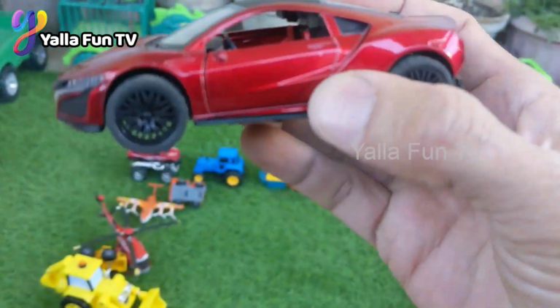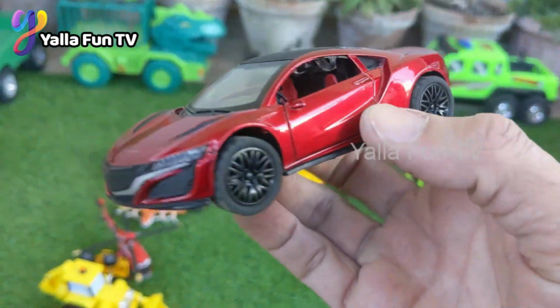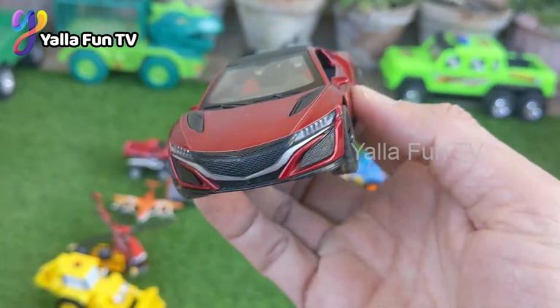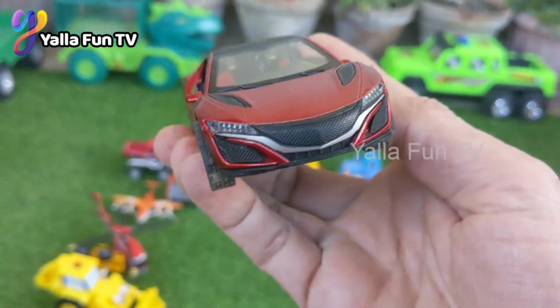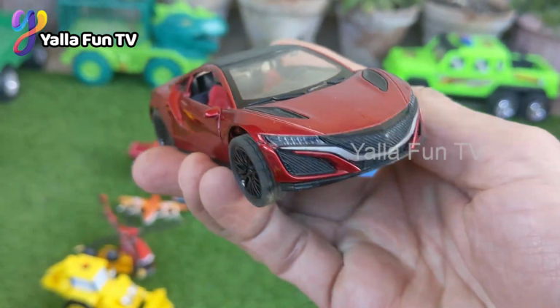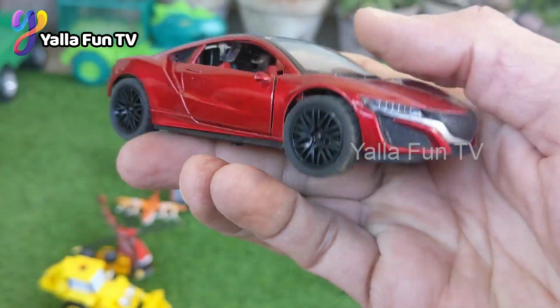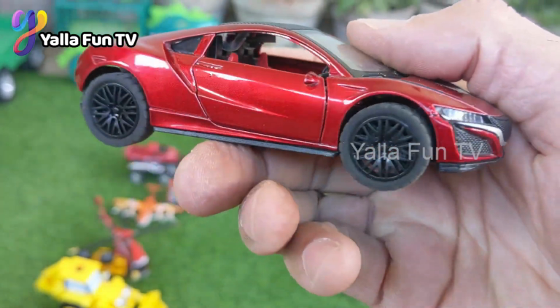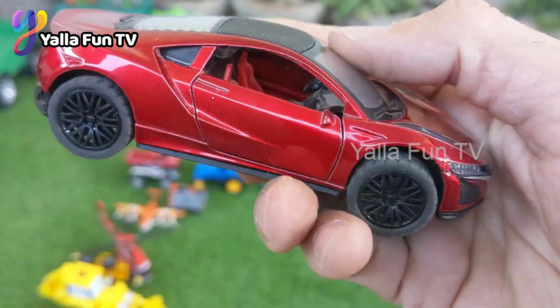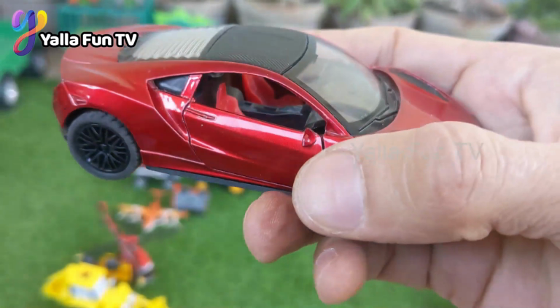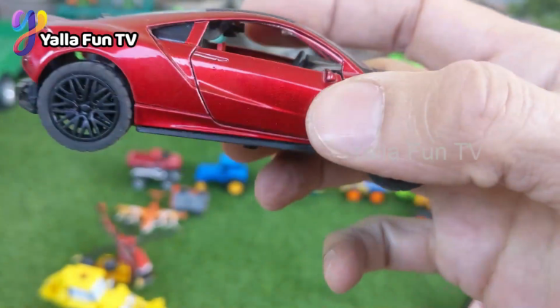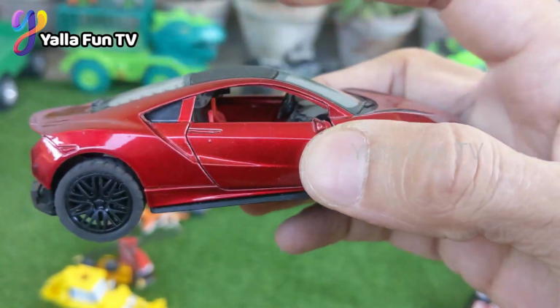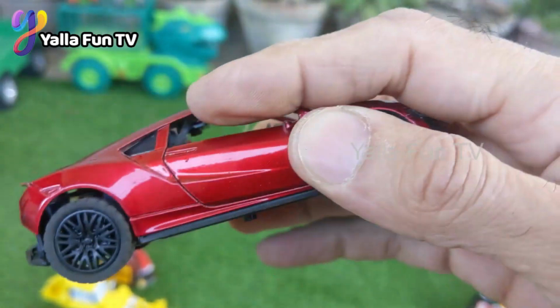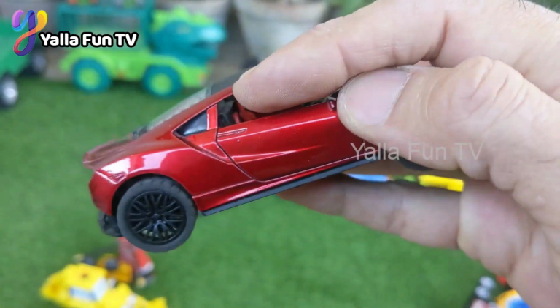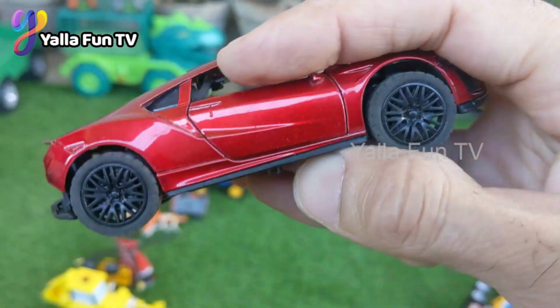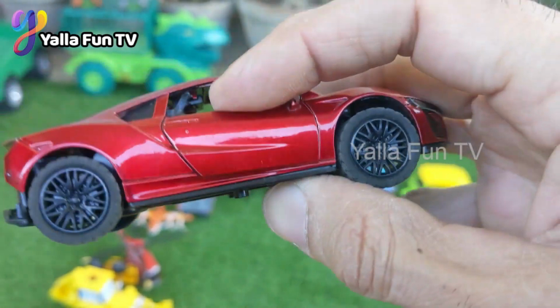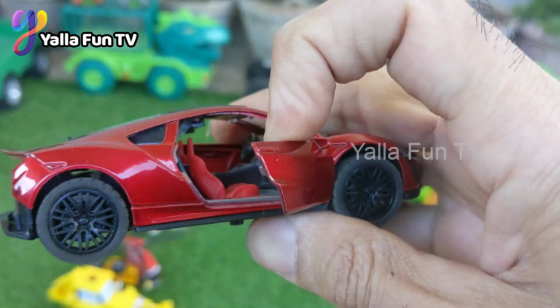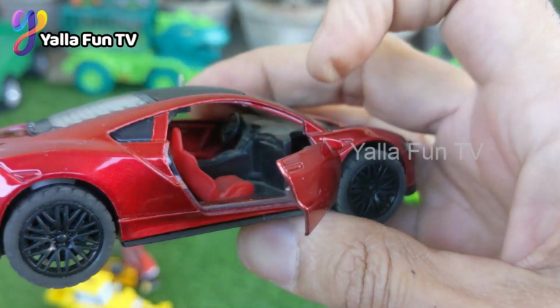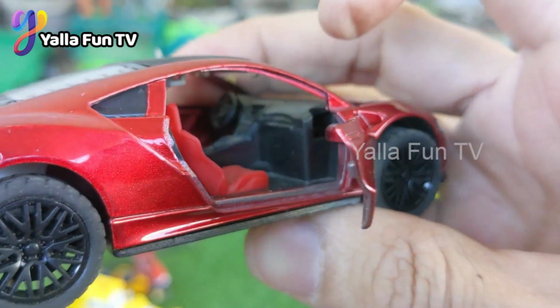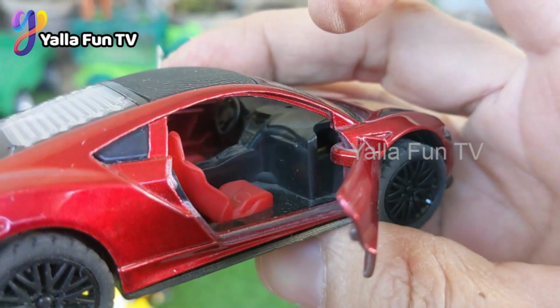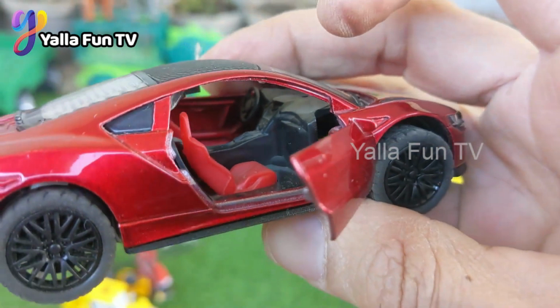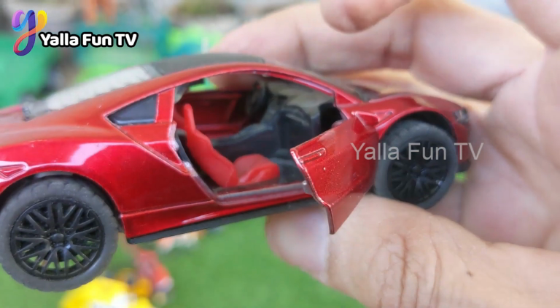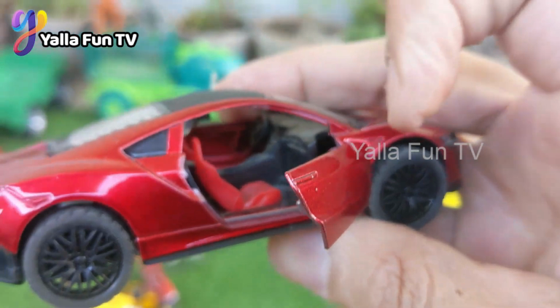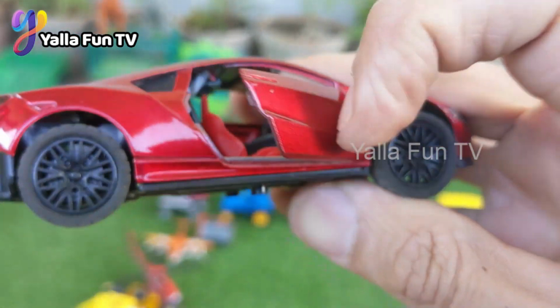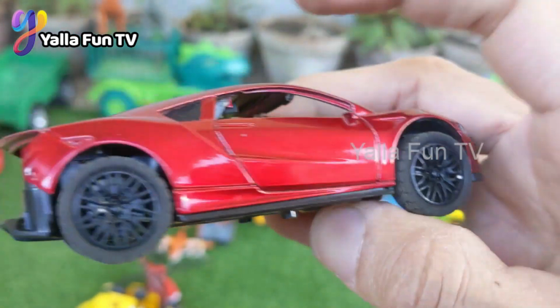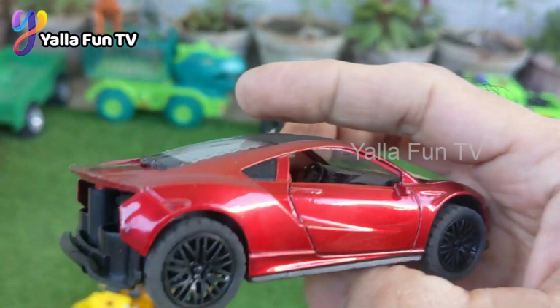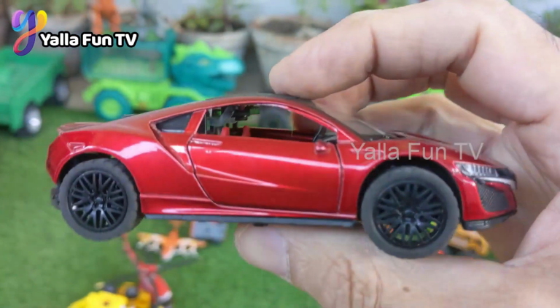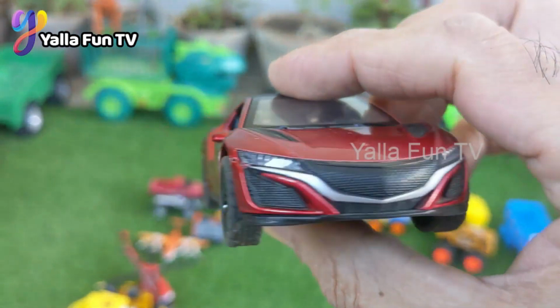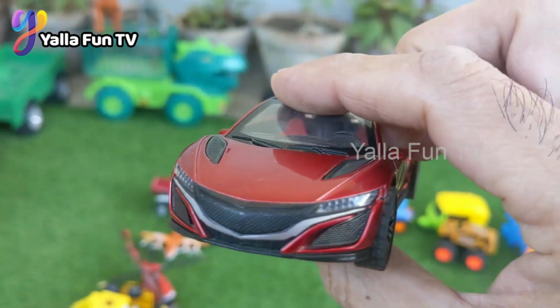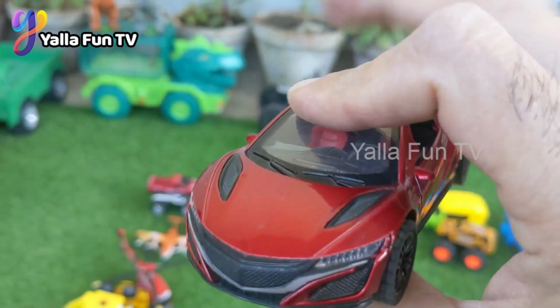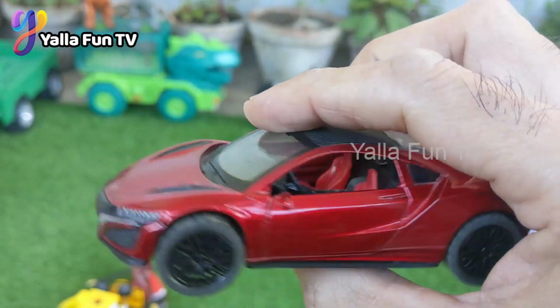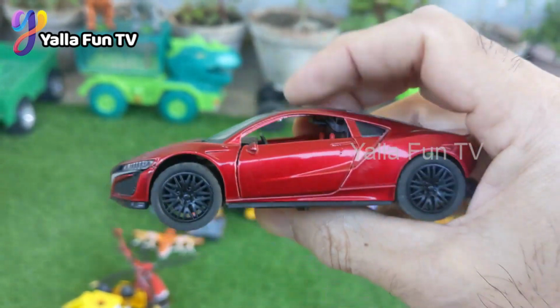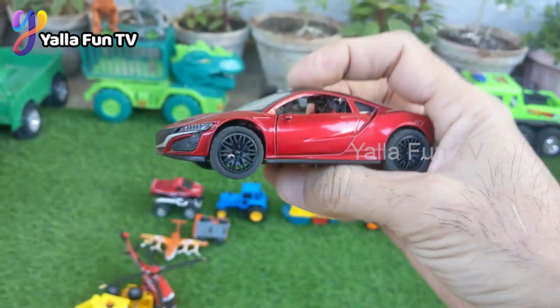Let's start our video with this beautiful red color sports car. The door is open, and this red color and black interior car is simply one of the best sports cars.